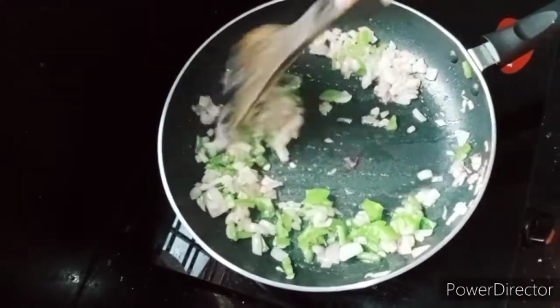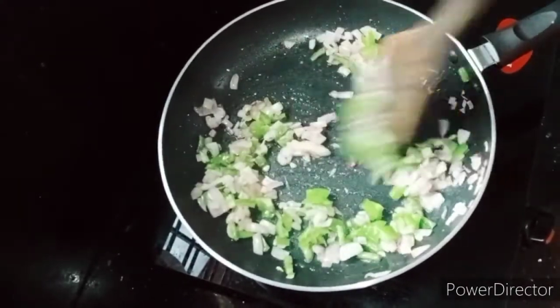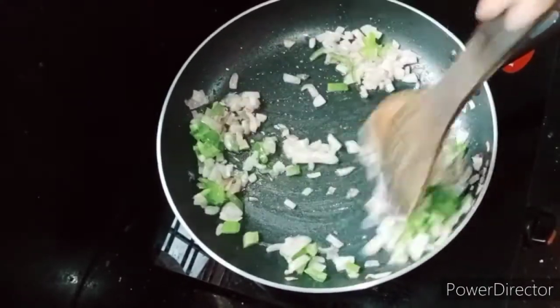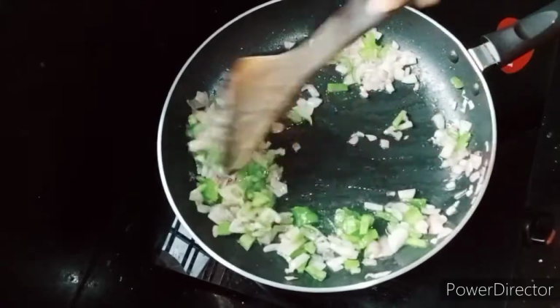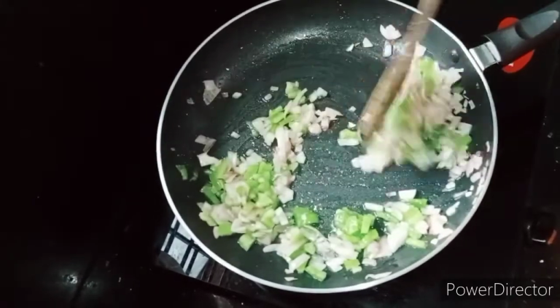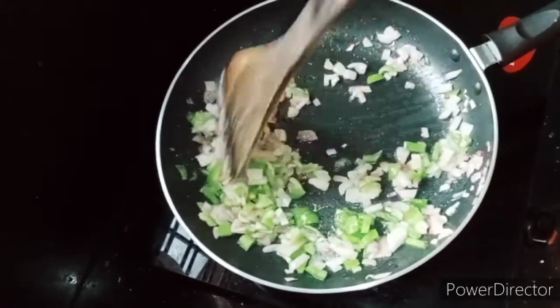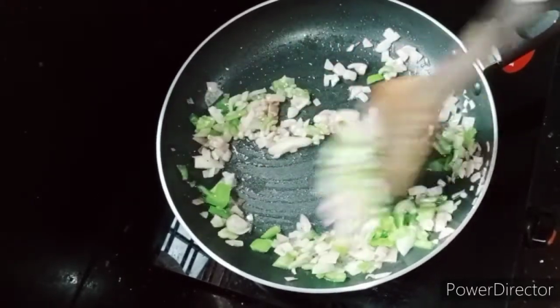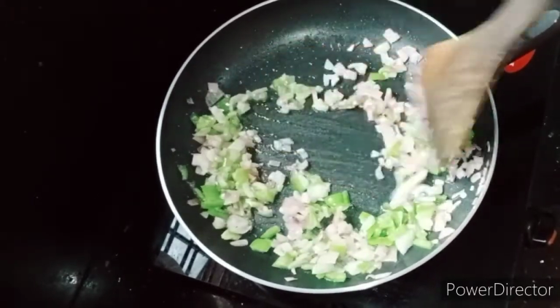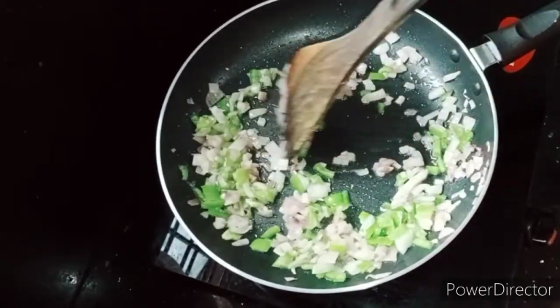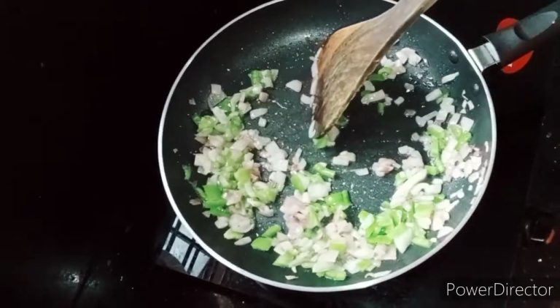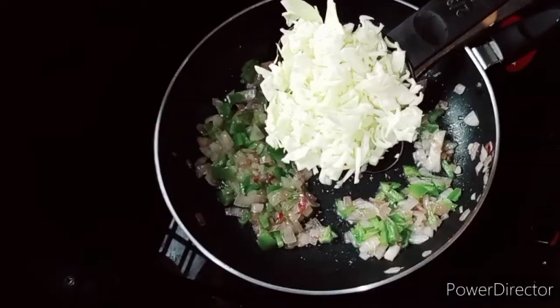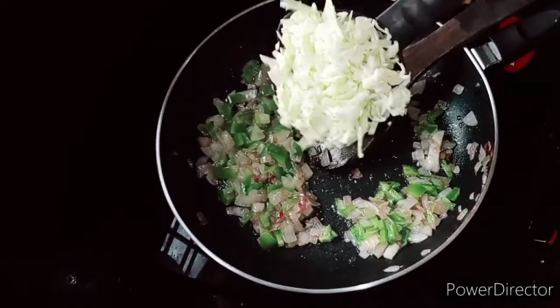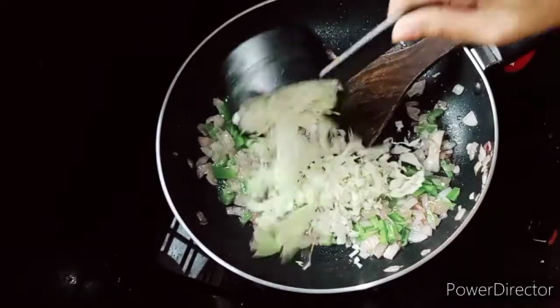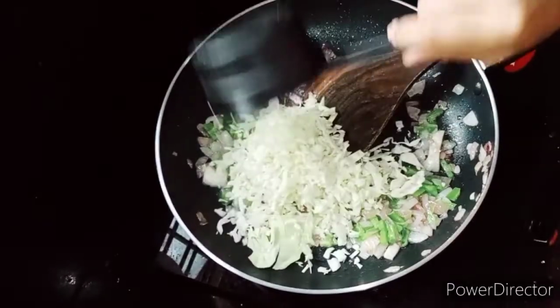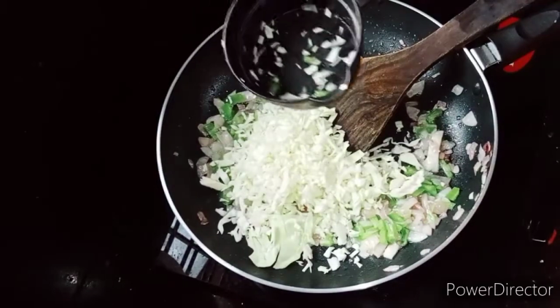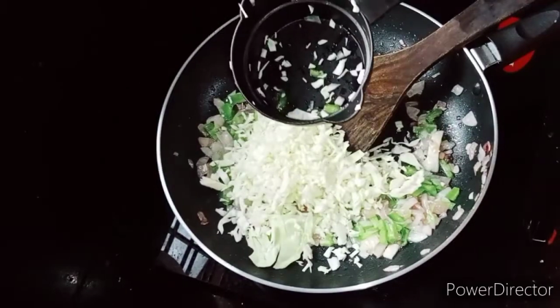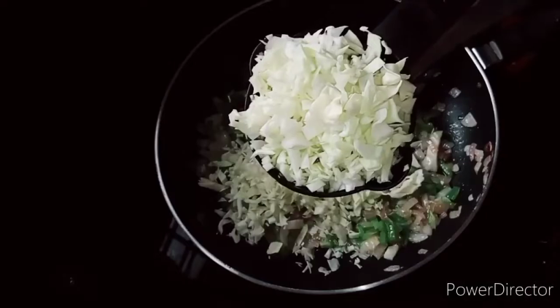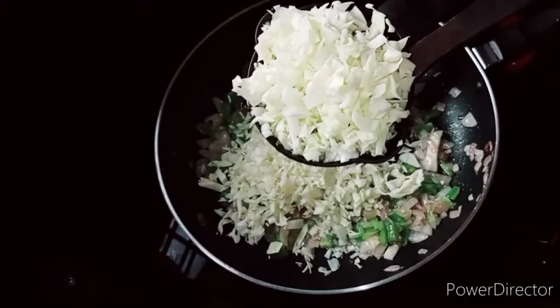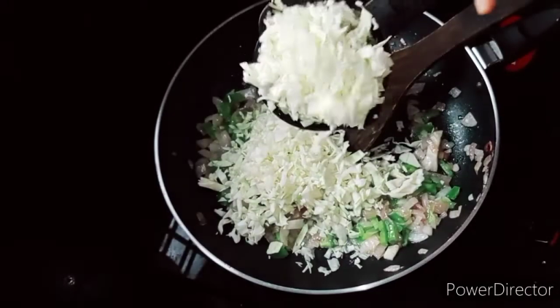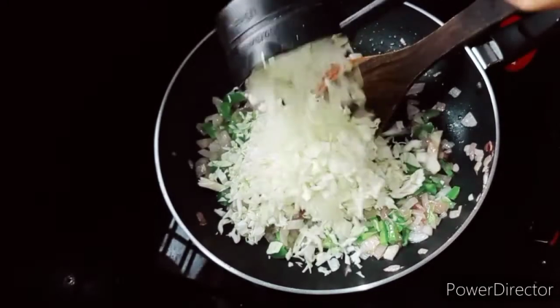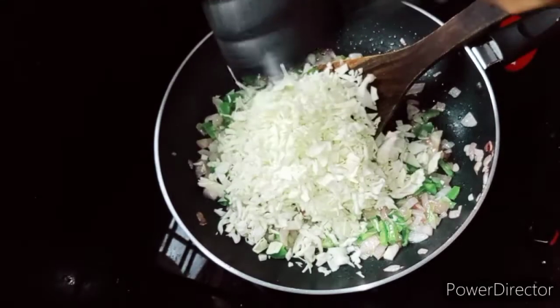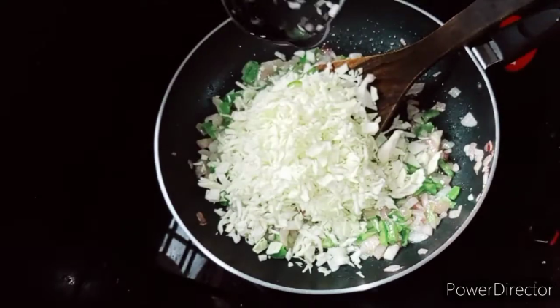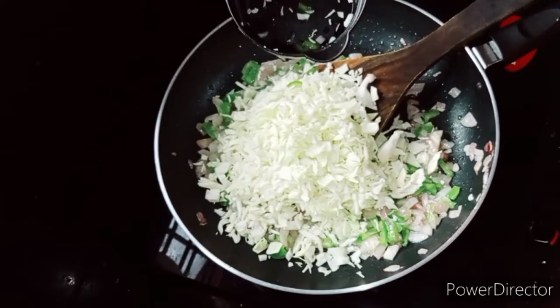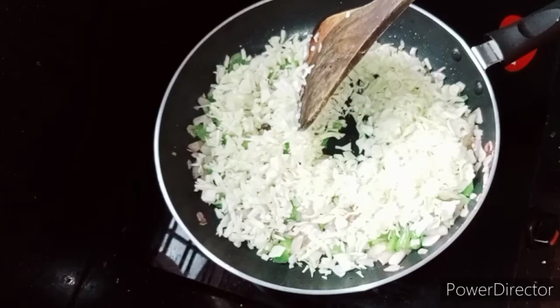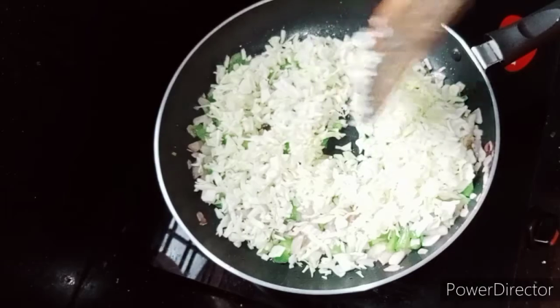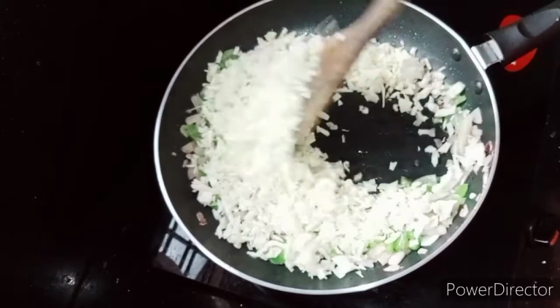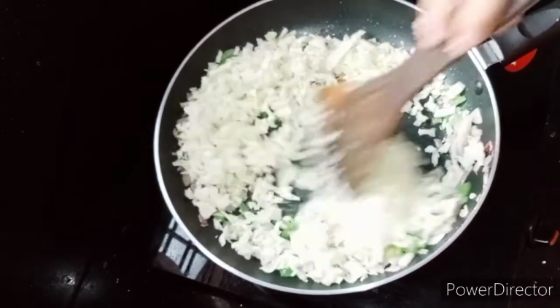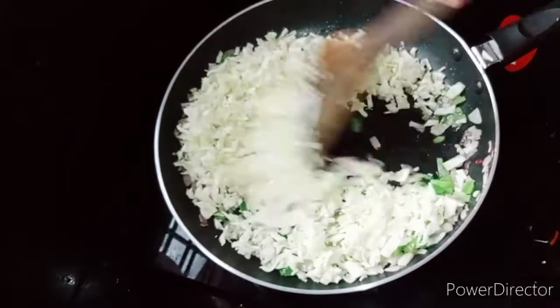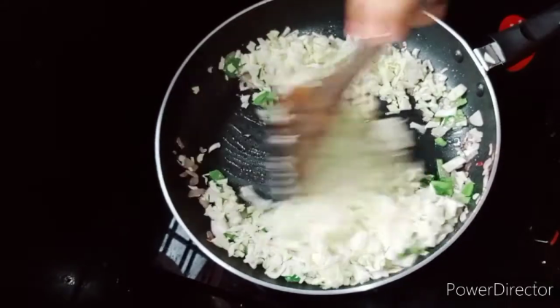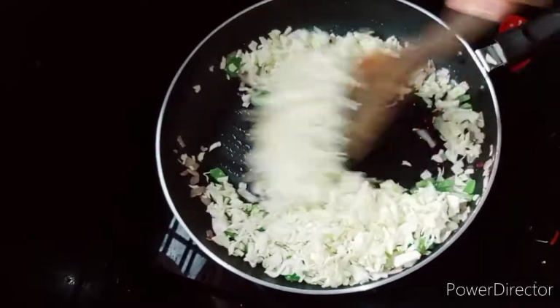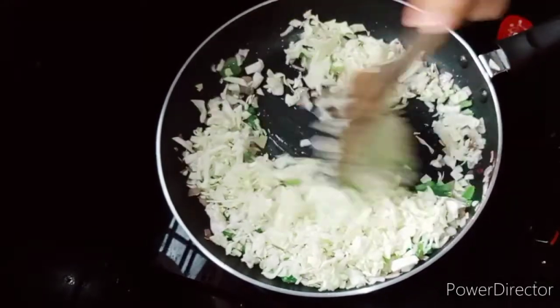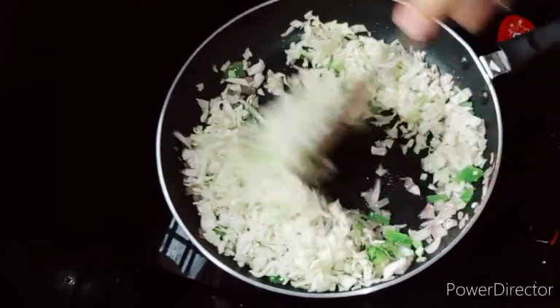I'm going to cut the cabbage. I'll cut it into two or three pieces.